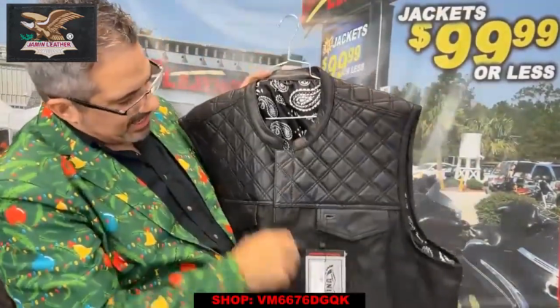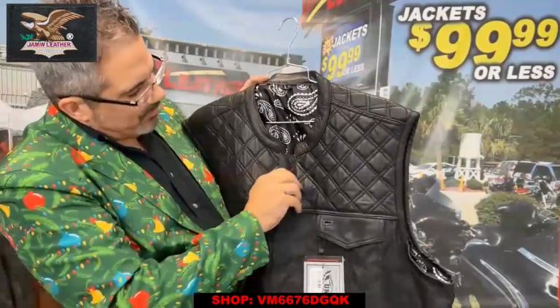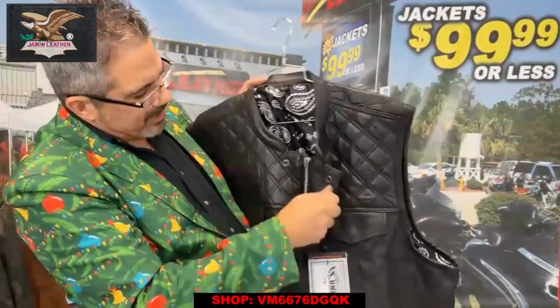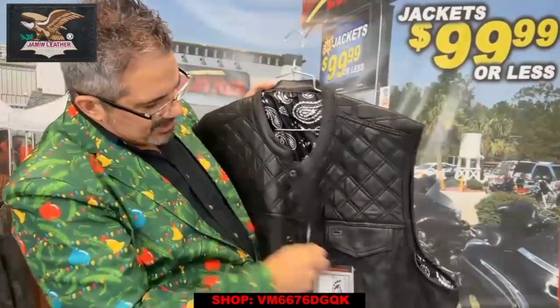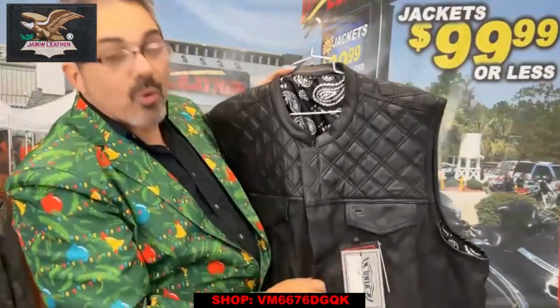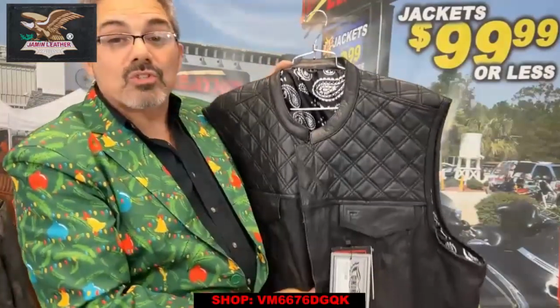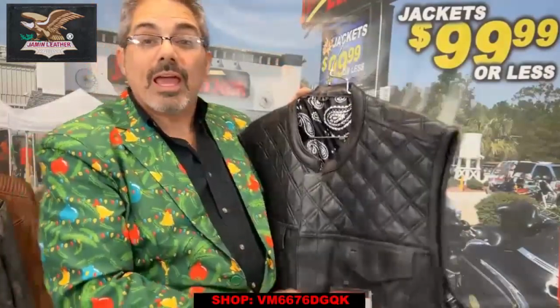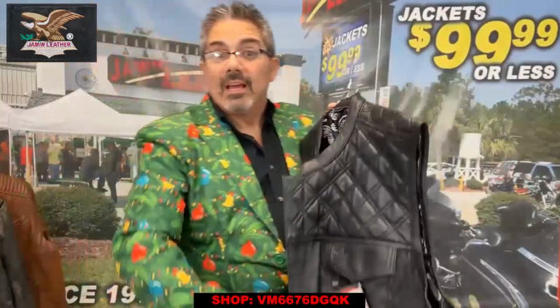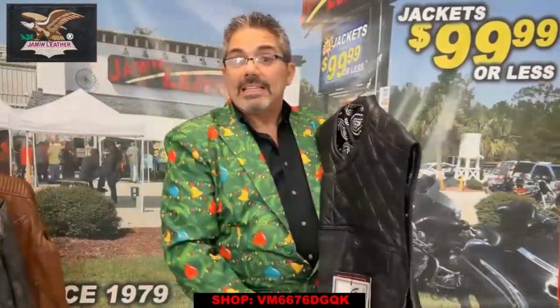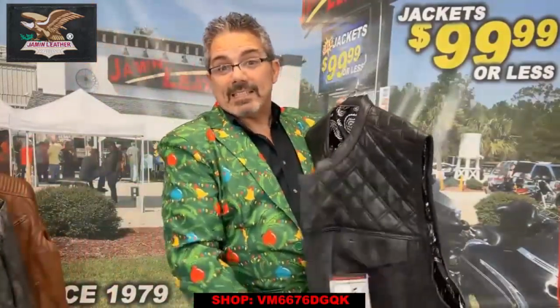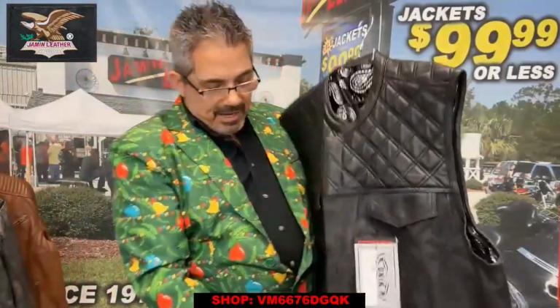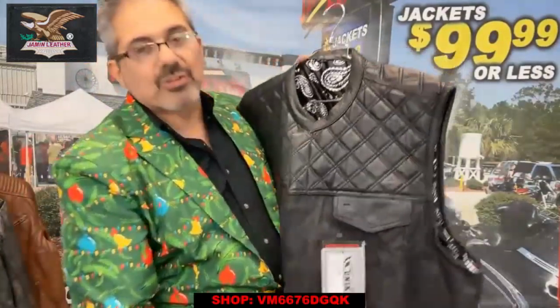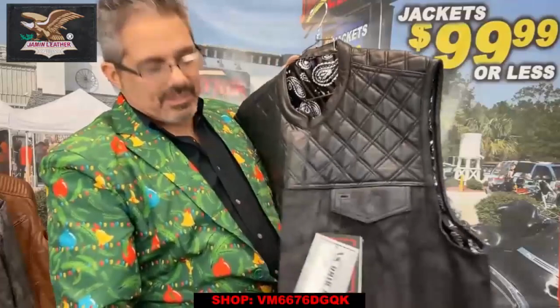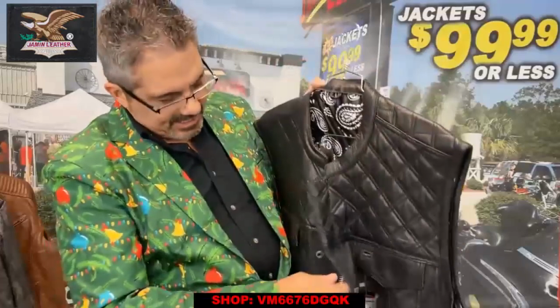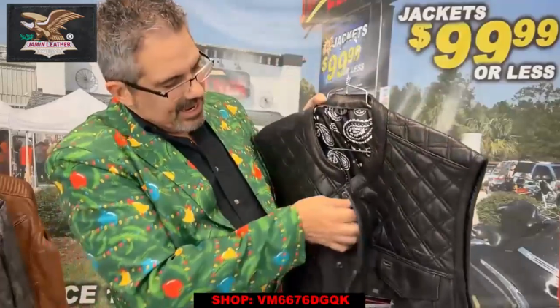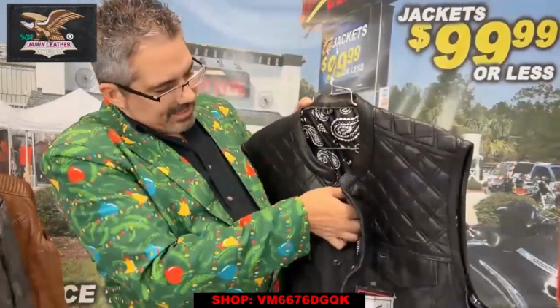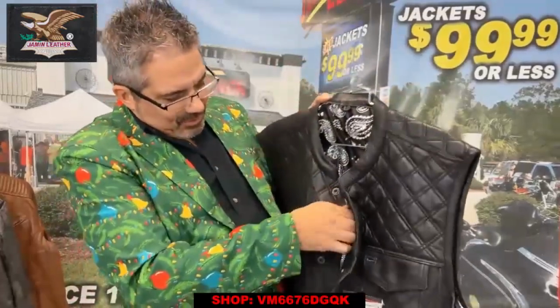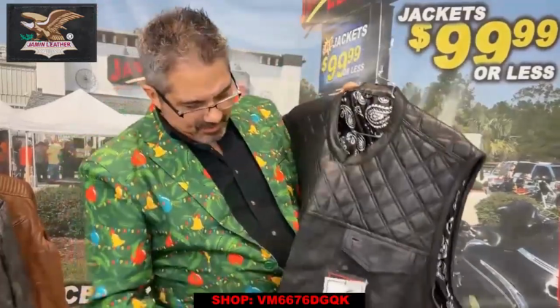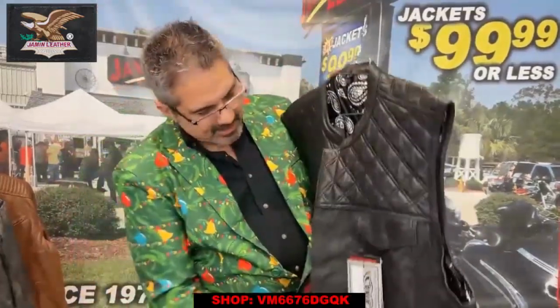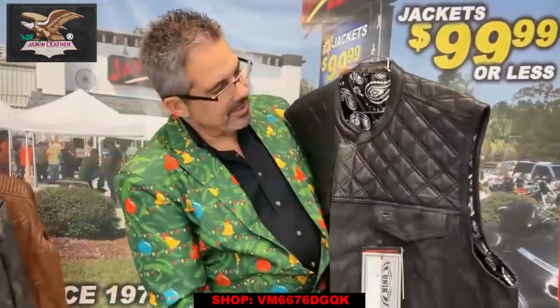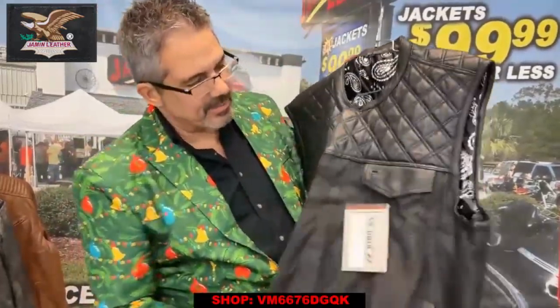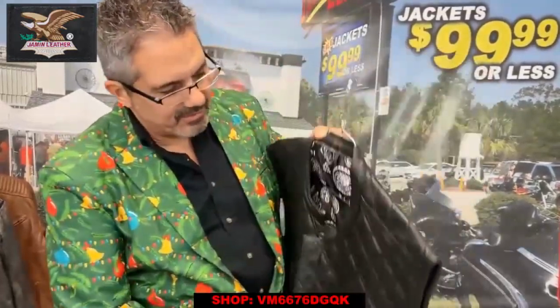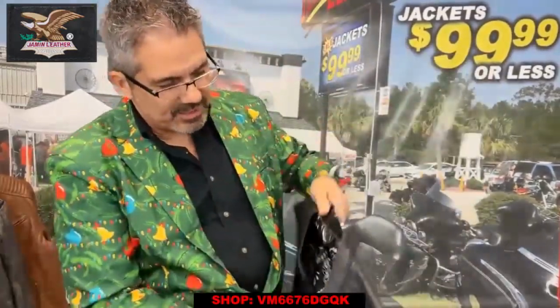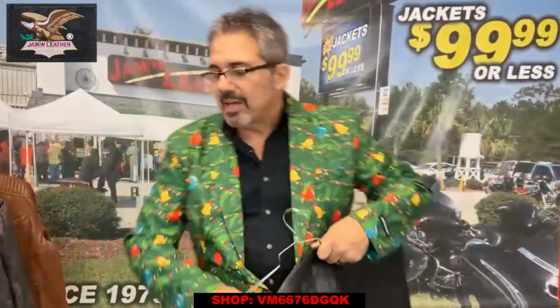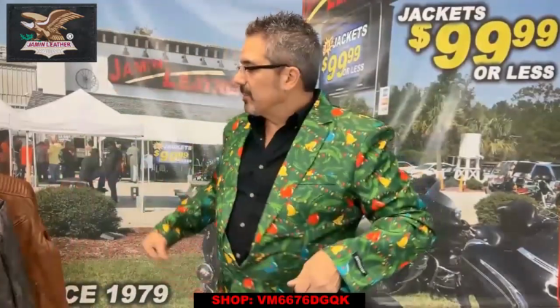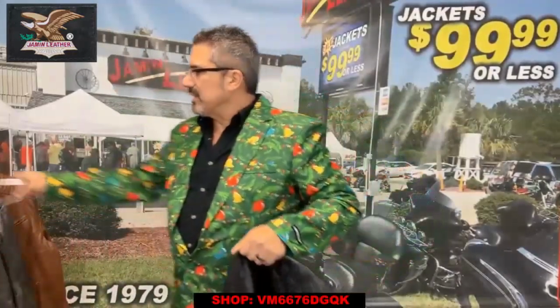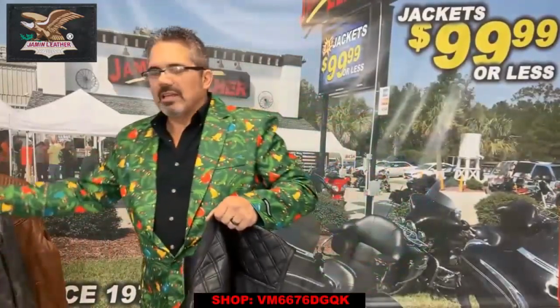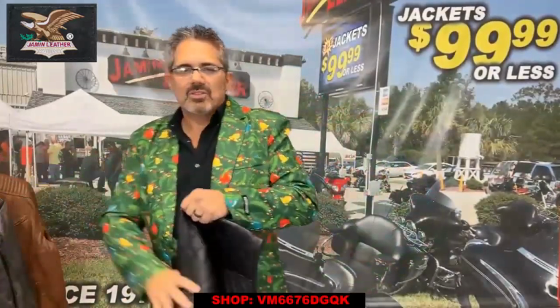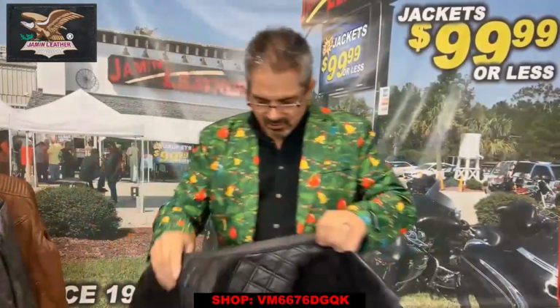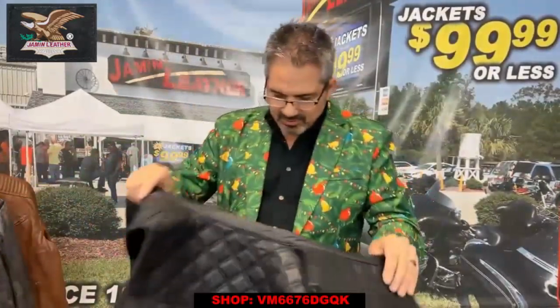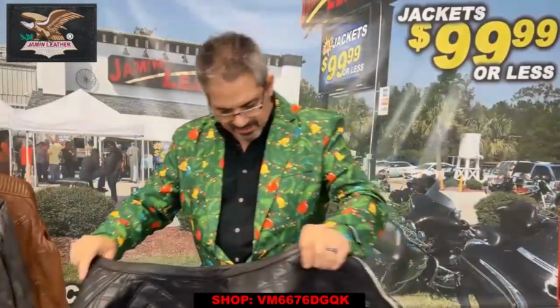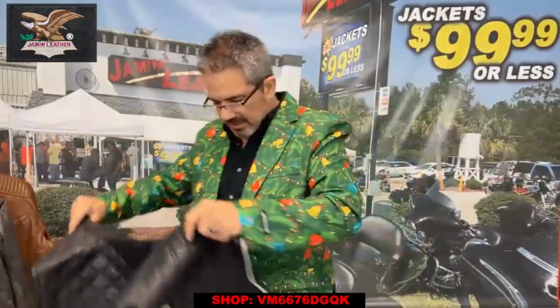It's also got the paisley lining as you can see here. There's a wind flap that covers a zipper with also an easy access pocket — I'll show that to you in a second. It's got the full front zipper. It's a club style vest with the denim, a little bit cooler than the old leather one, so in case you want something that's a little bit lighter.